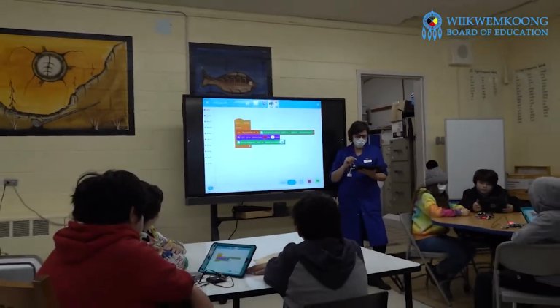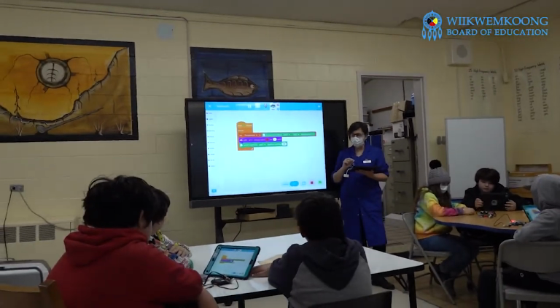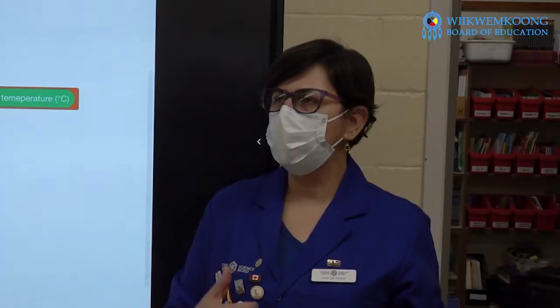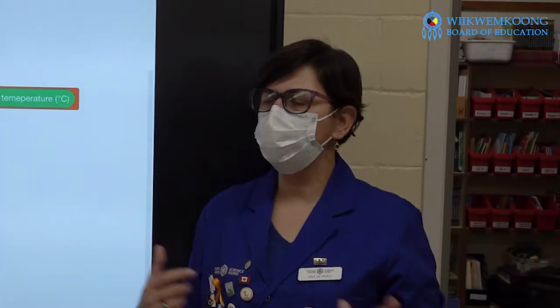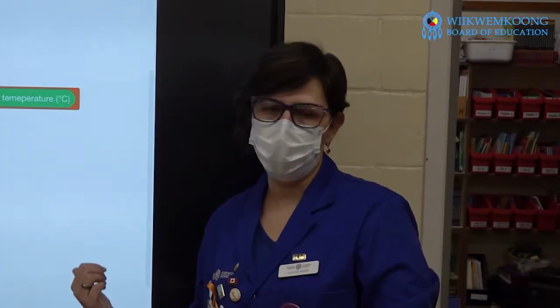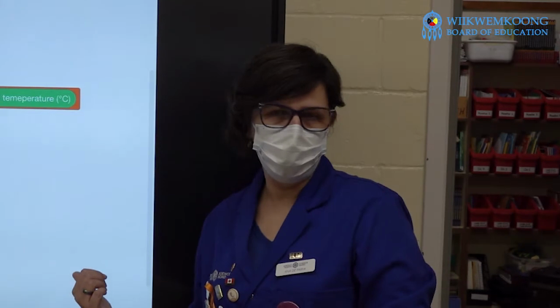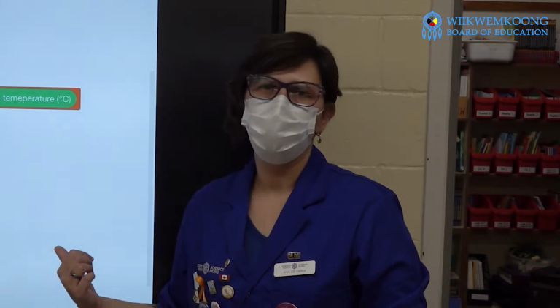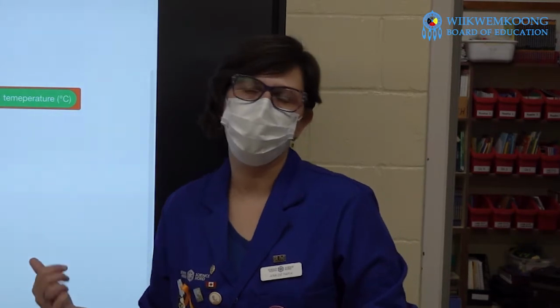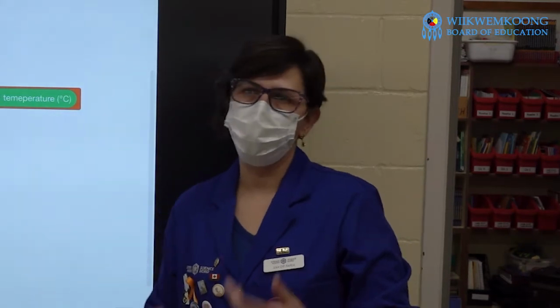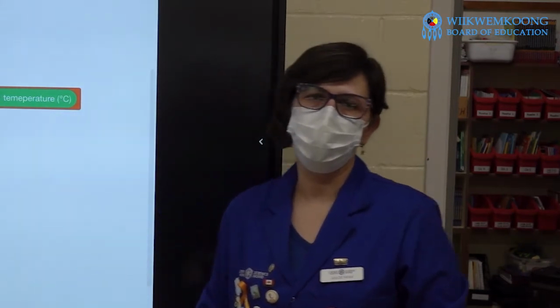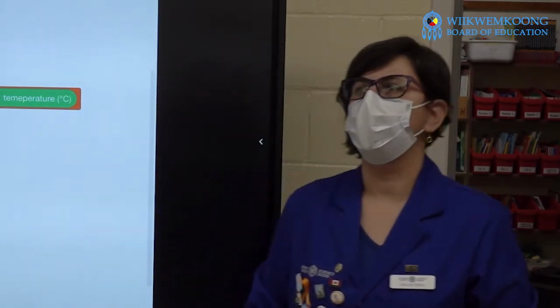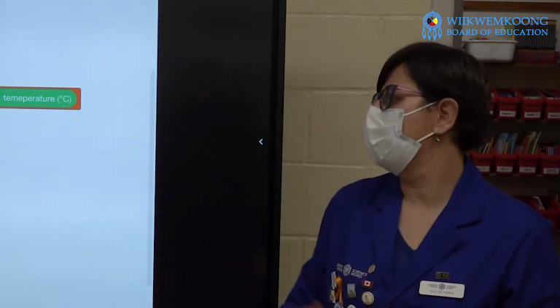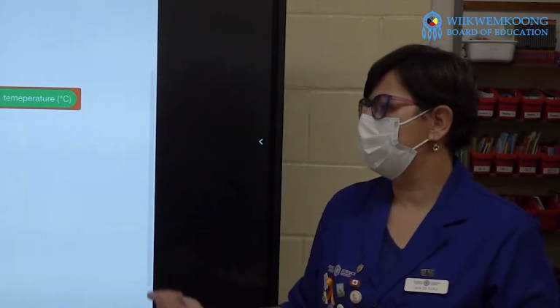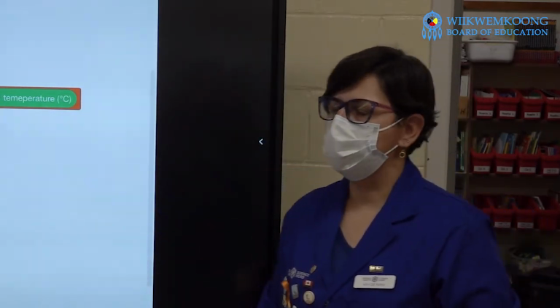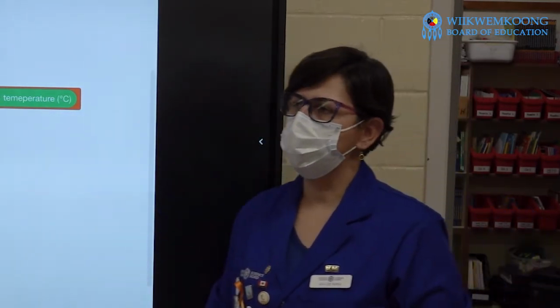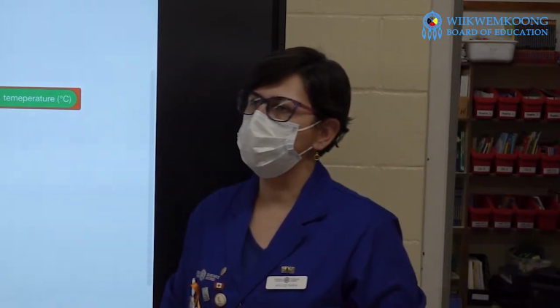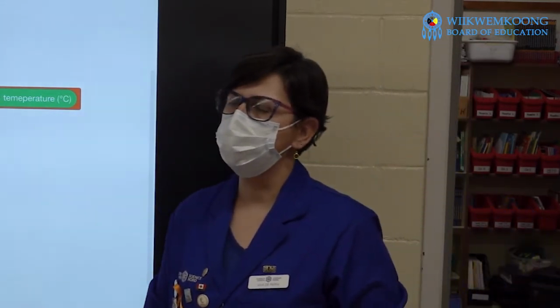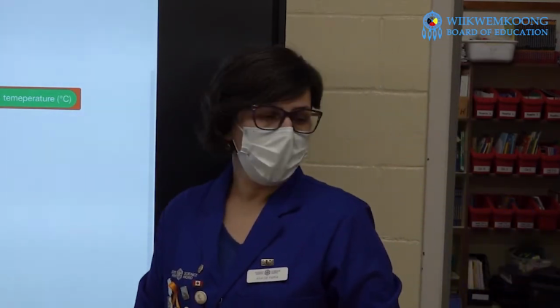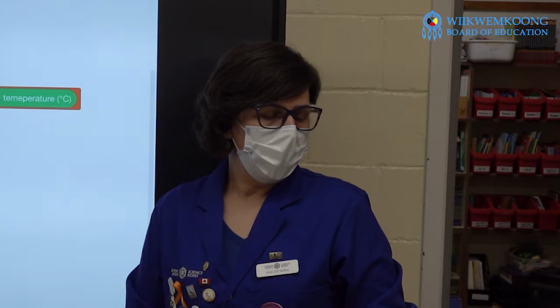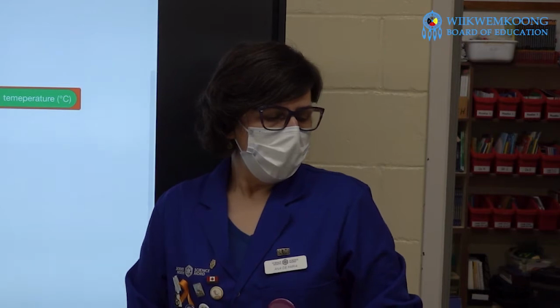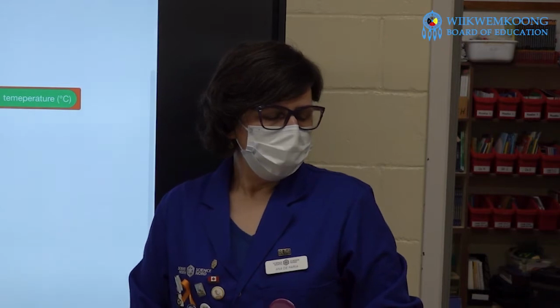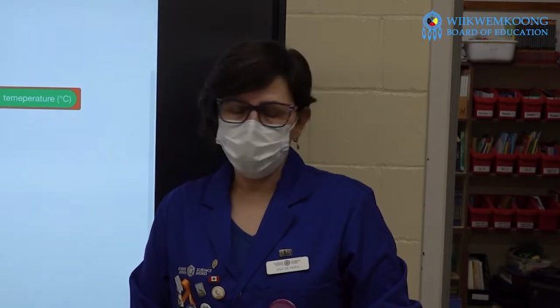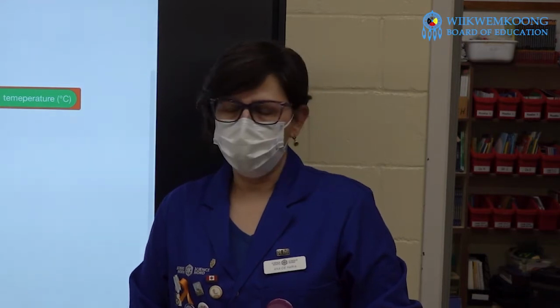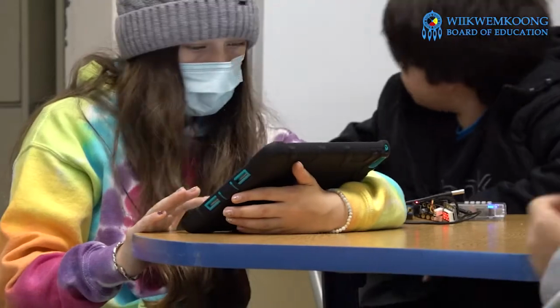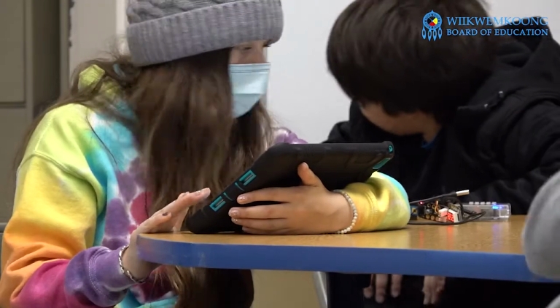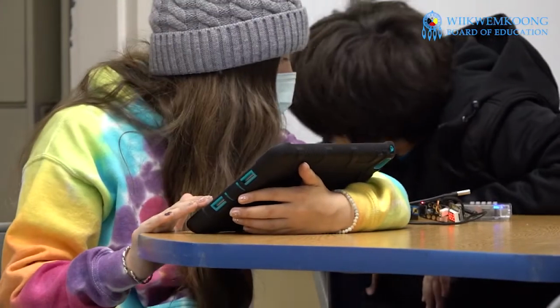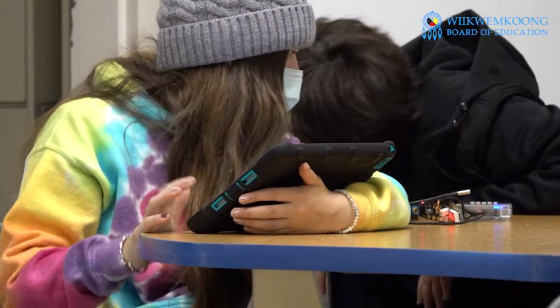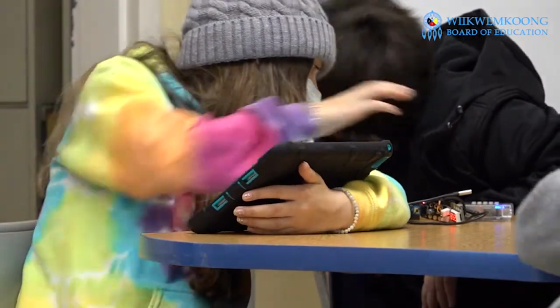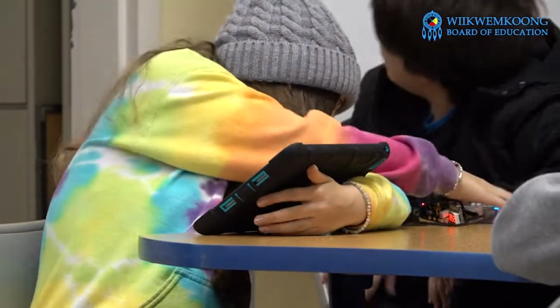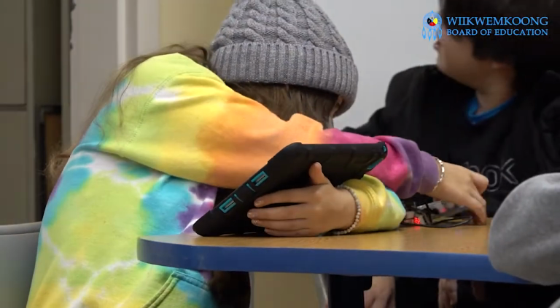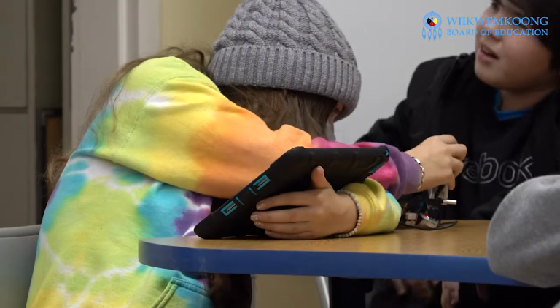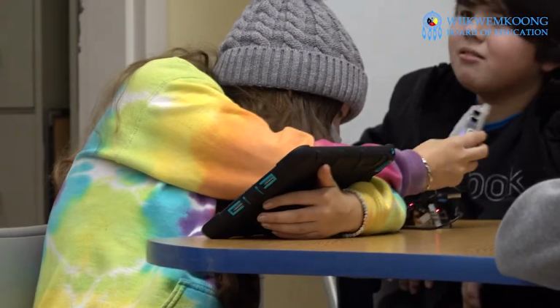We have programs from kindergarten to grade eight, with different coding content related to what students are learning in the classroom.